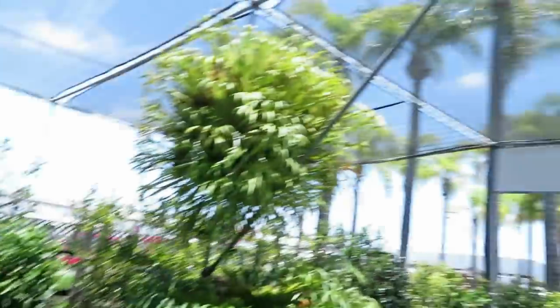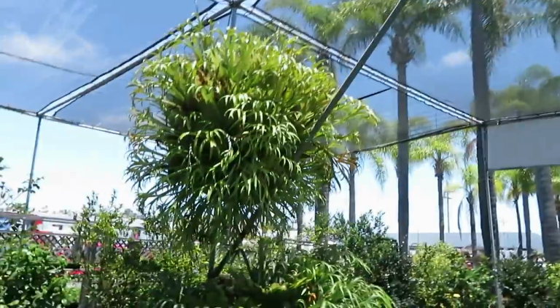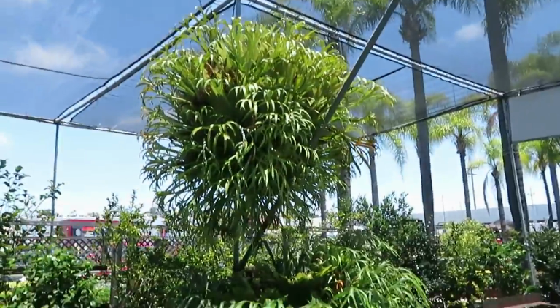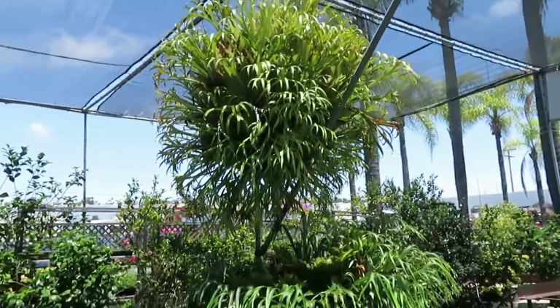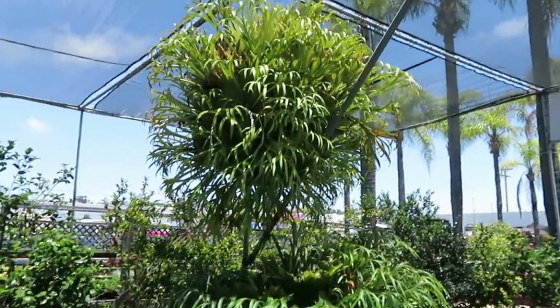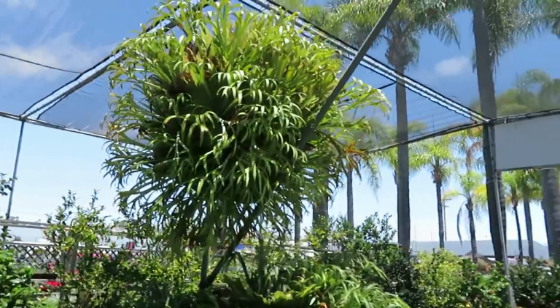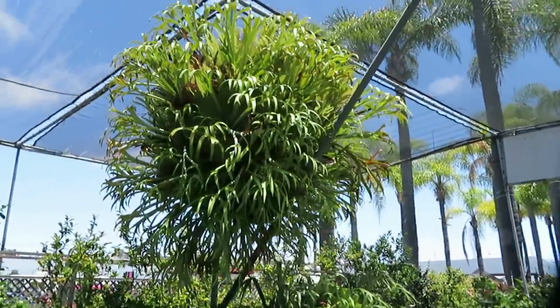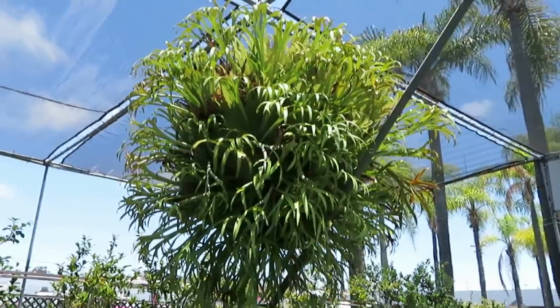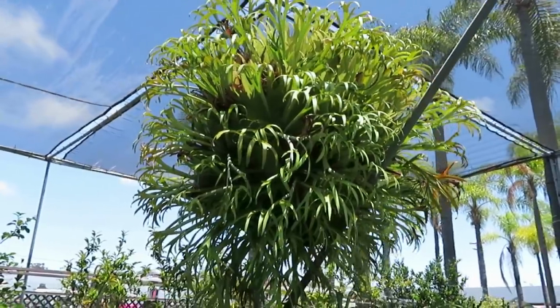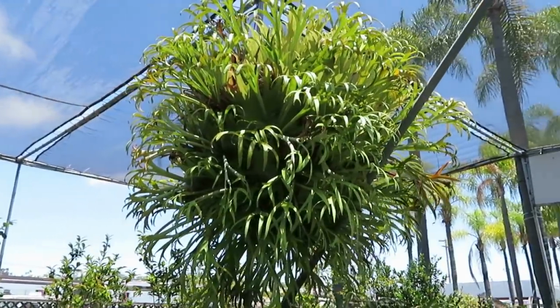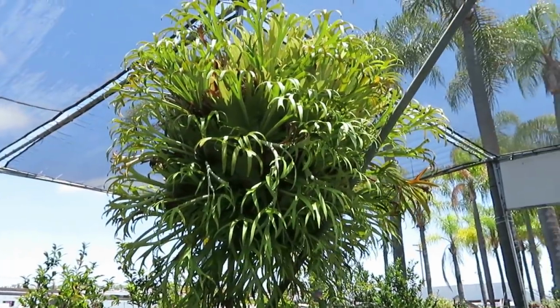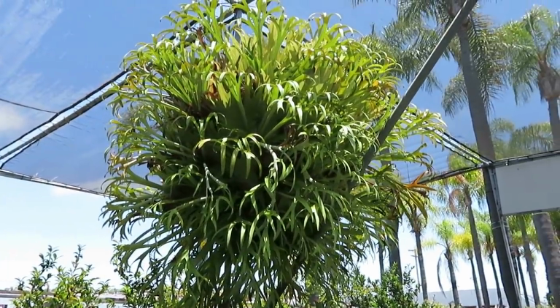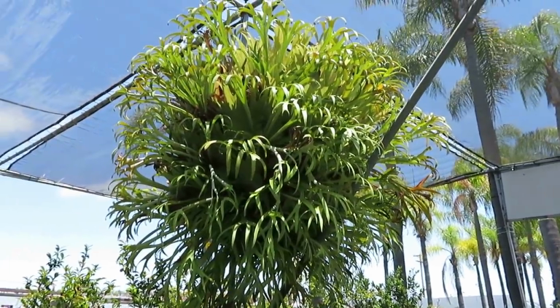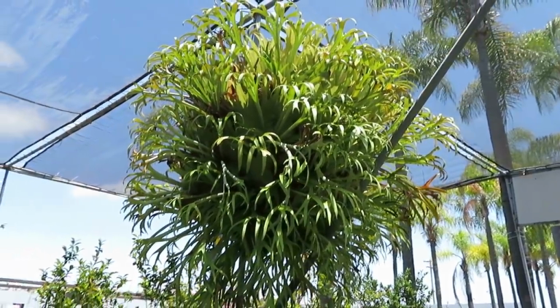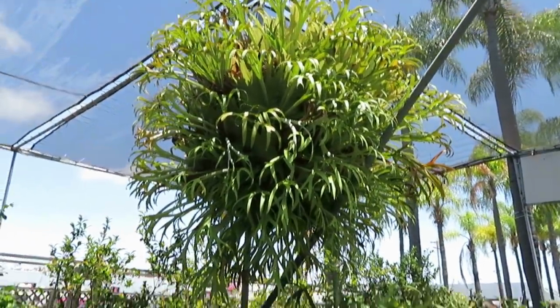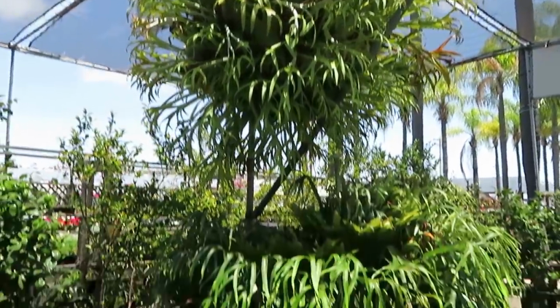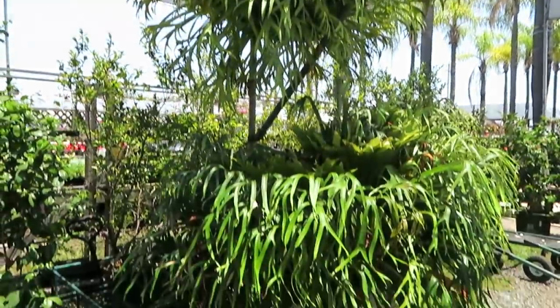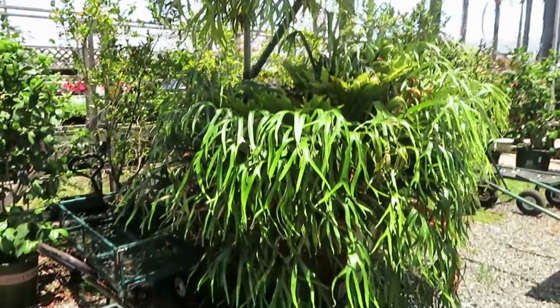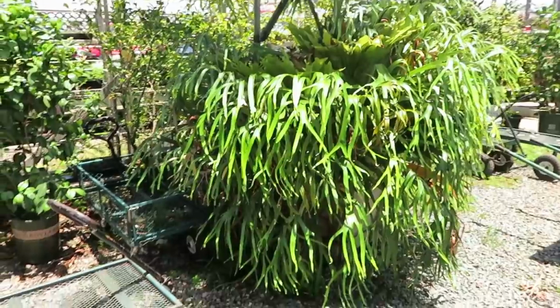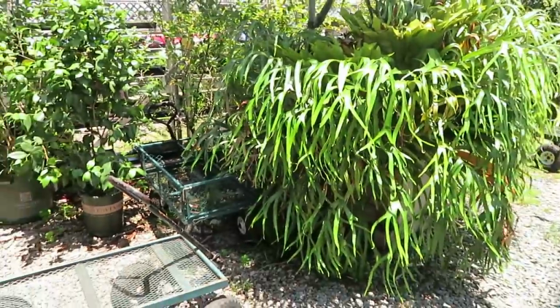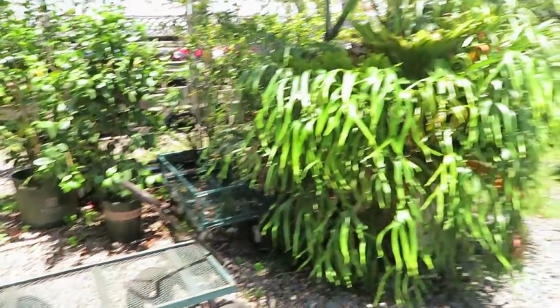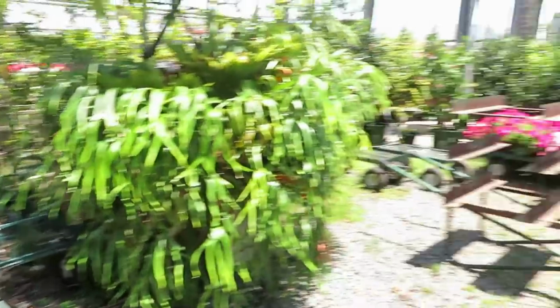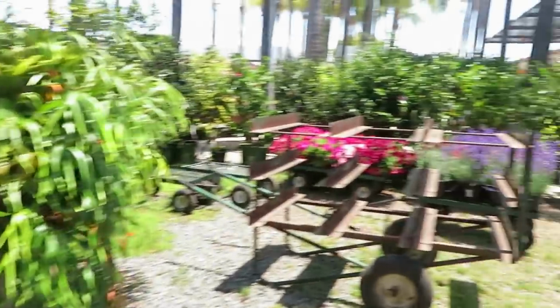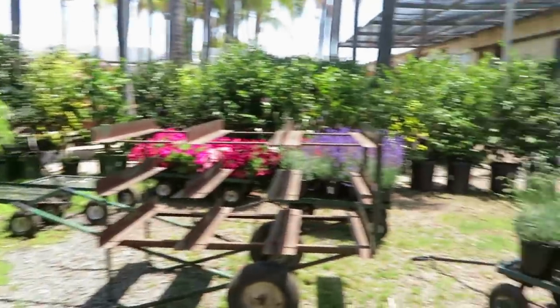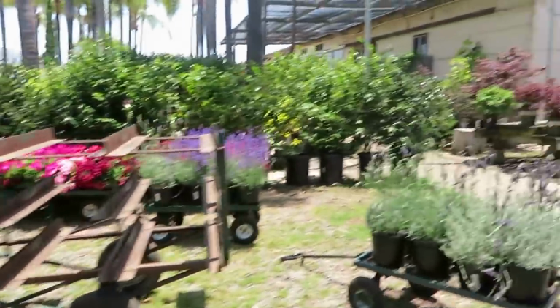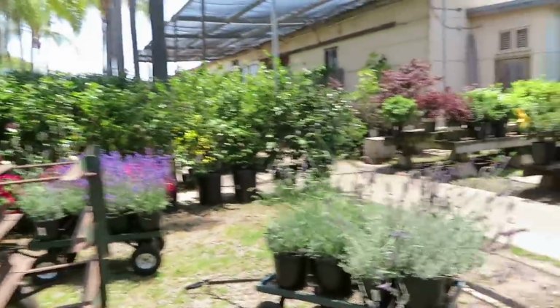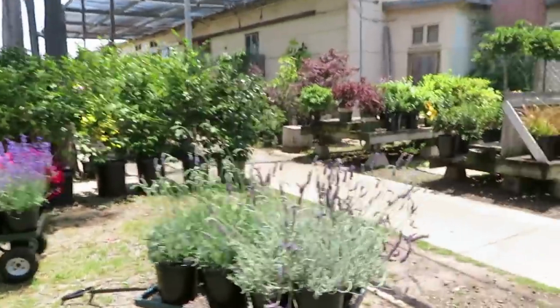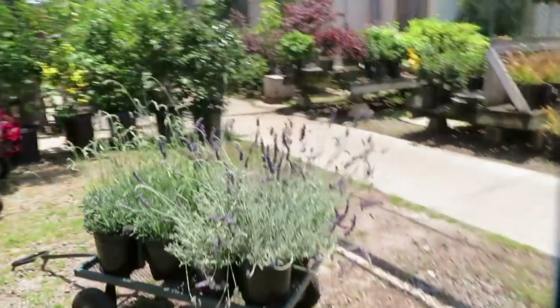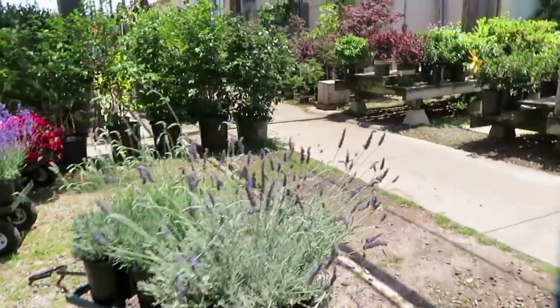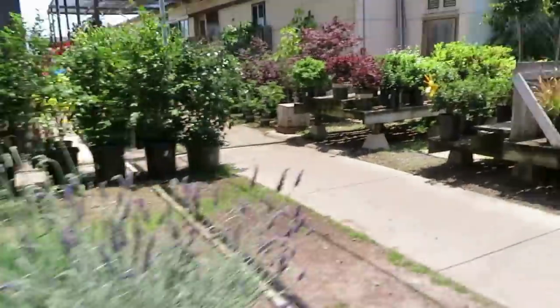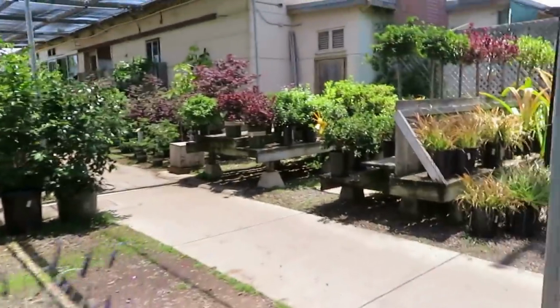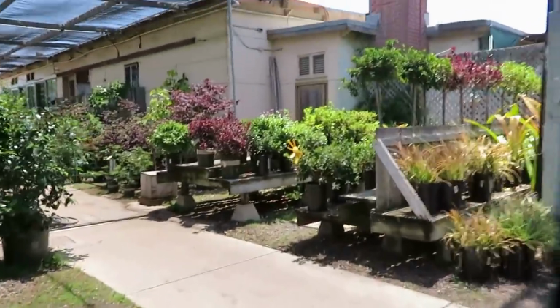Oh my goodness, look at this one — this thing is huge! That's a staghorn fern. And they have some lavender in this whole little outdoor section here.